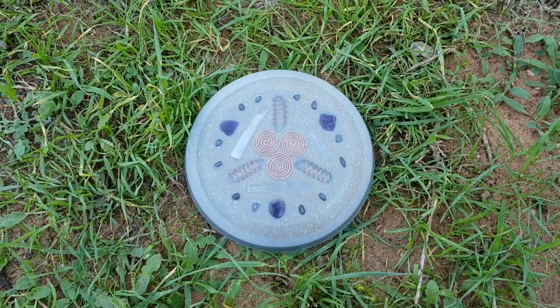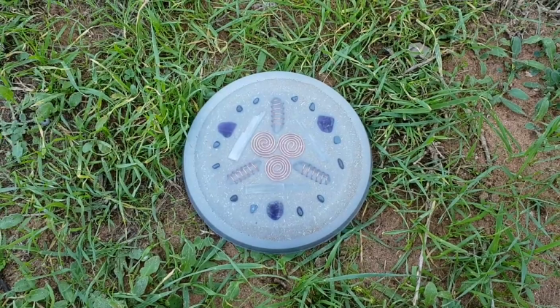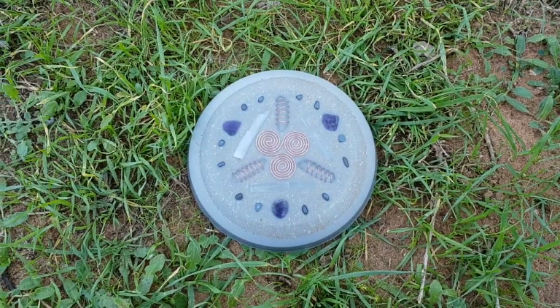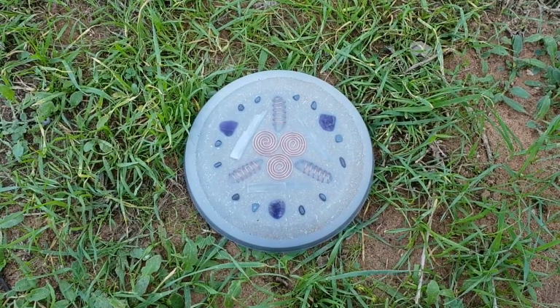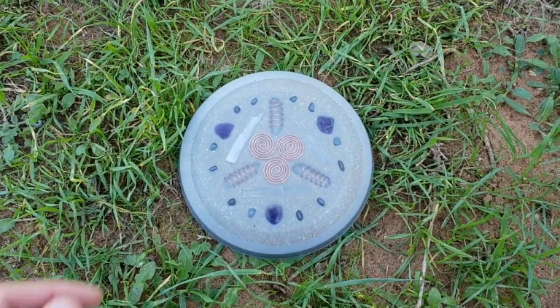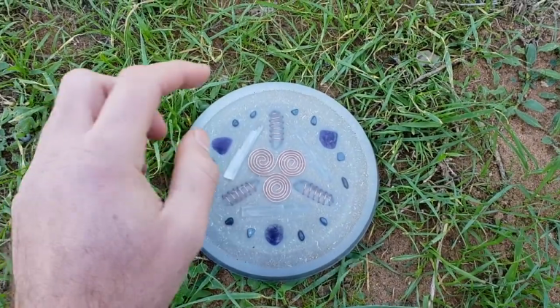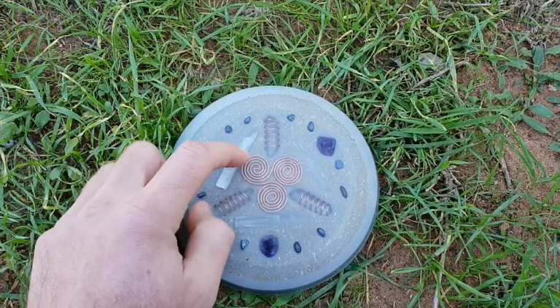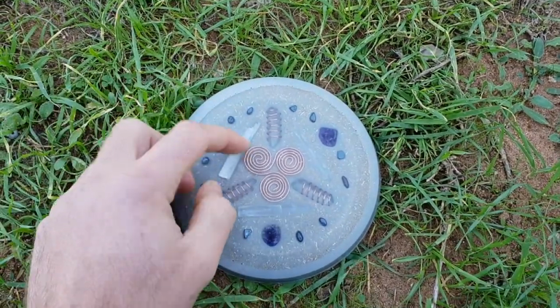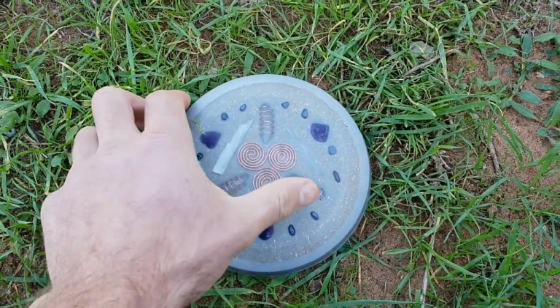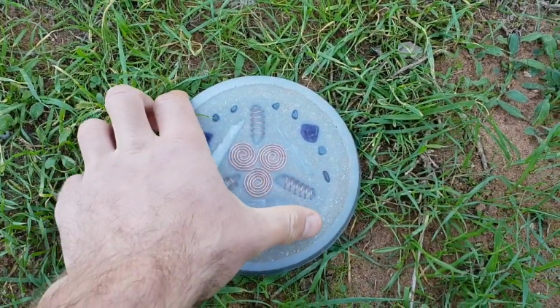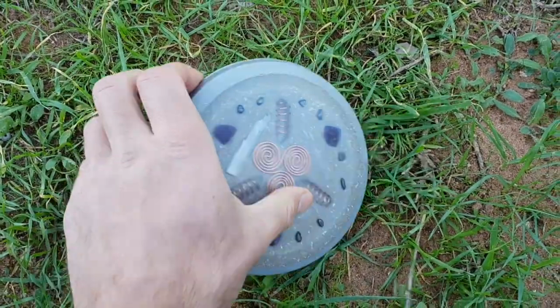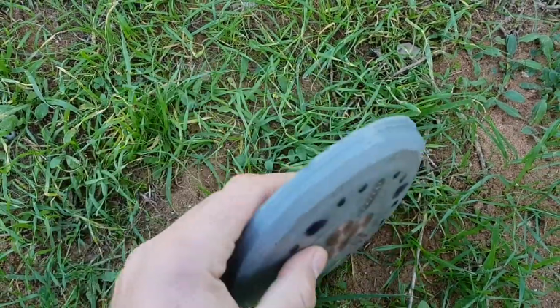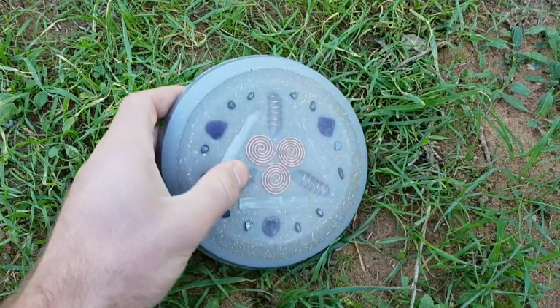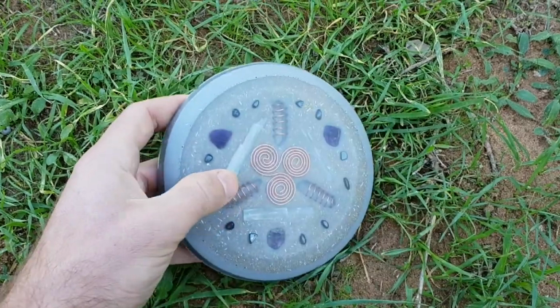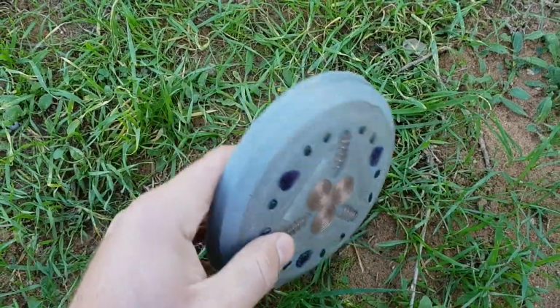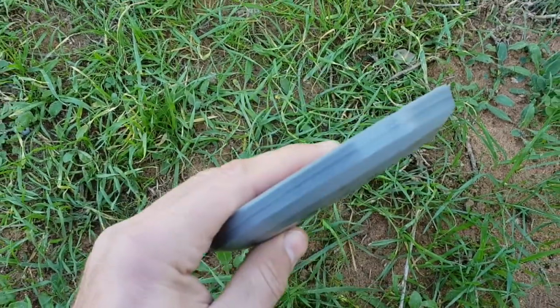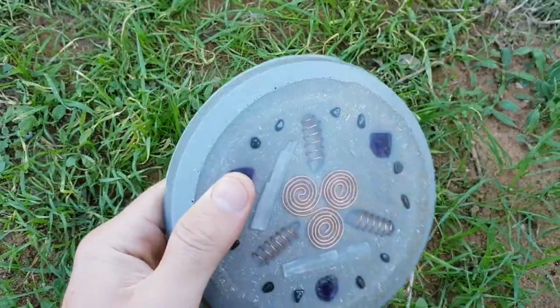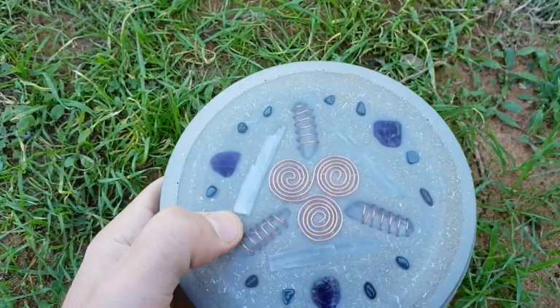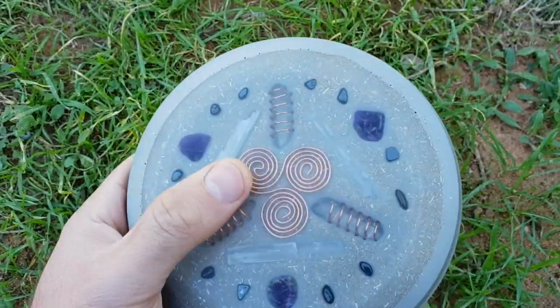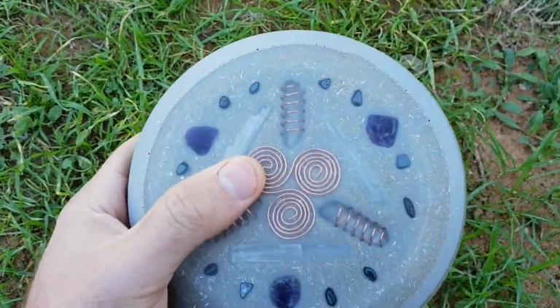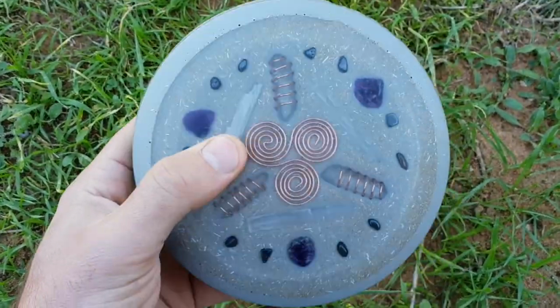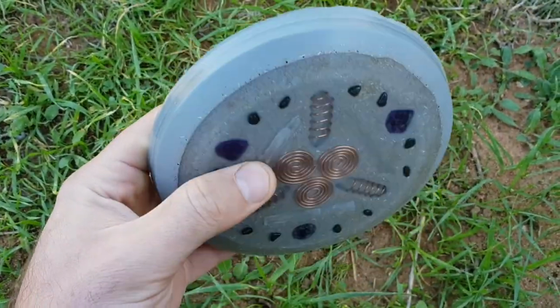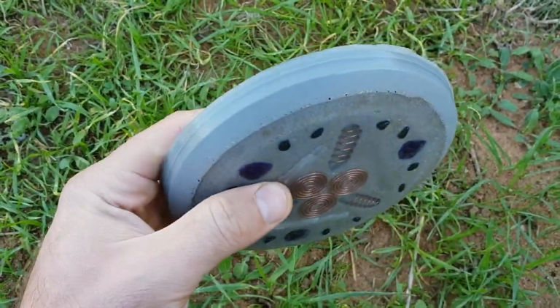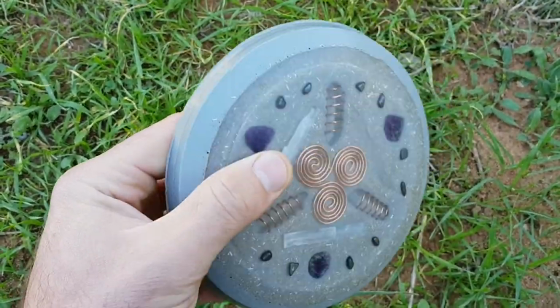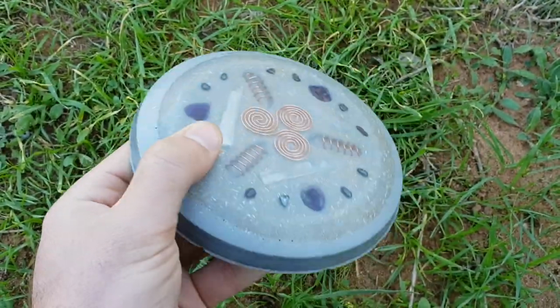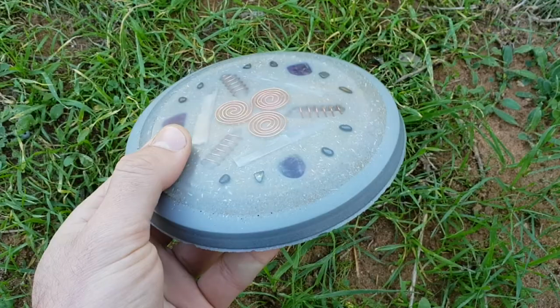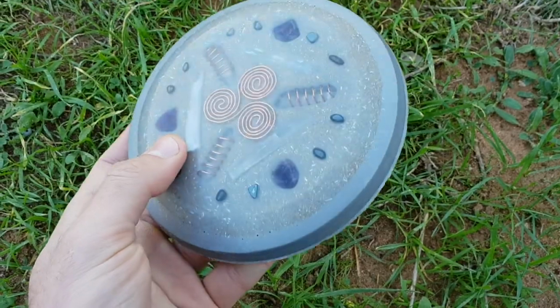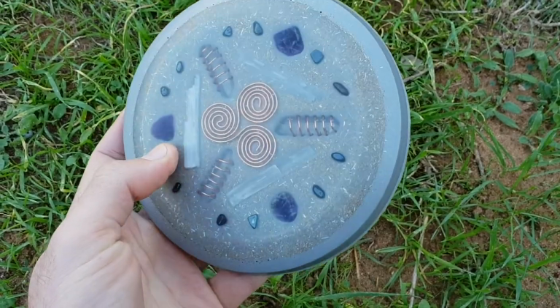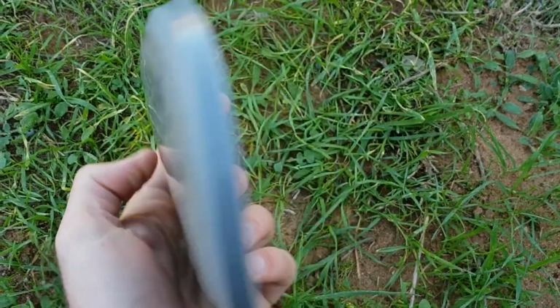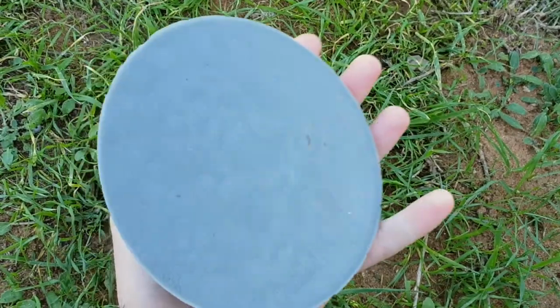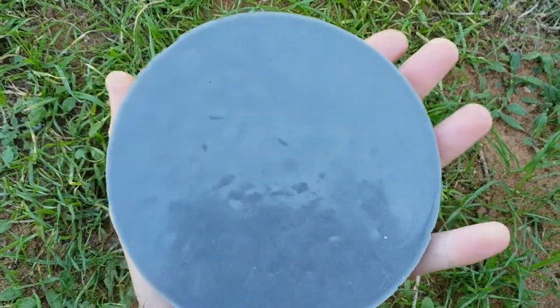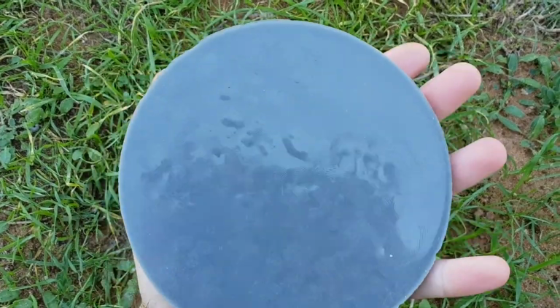Hey guys, this is just going to be a quick video about this Organite charge plate here — the before and after. This is fresh out of the mould, I'm going to polish it up and you're going to see what it looks like in comparison to what it does now.